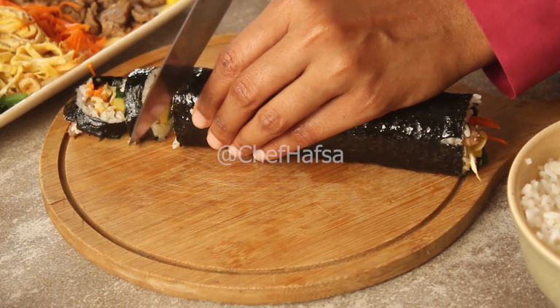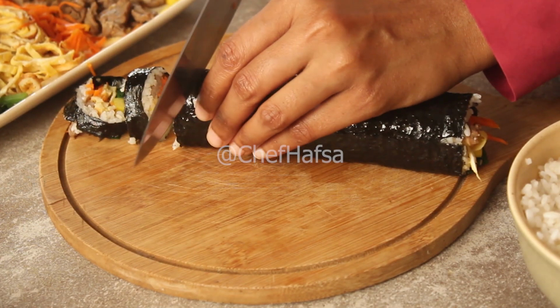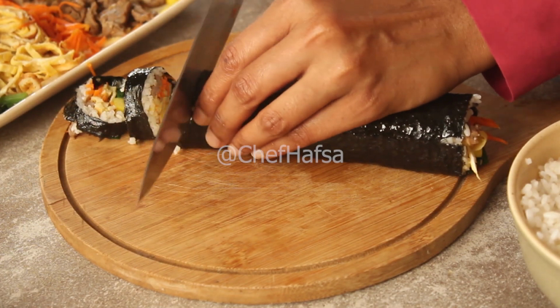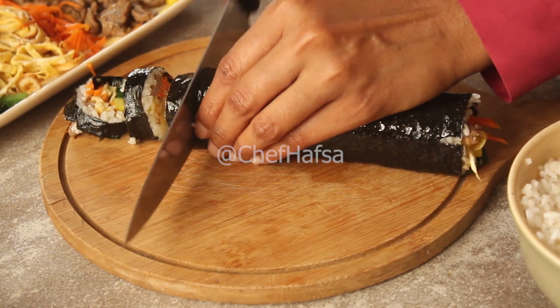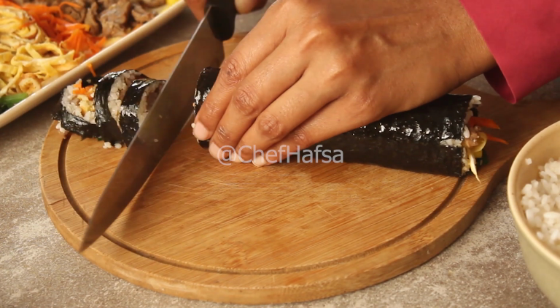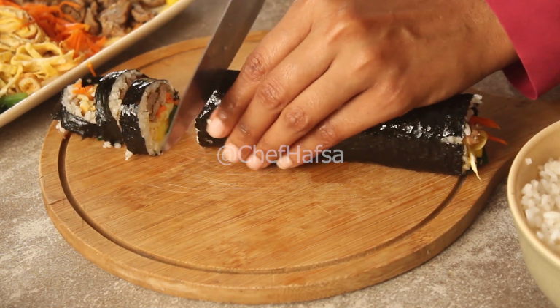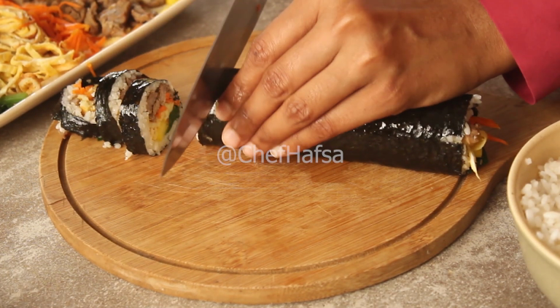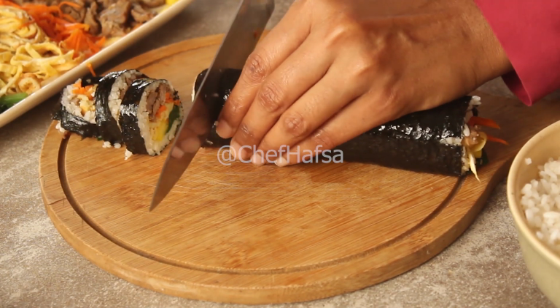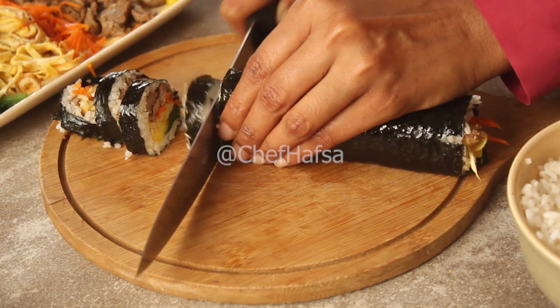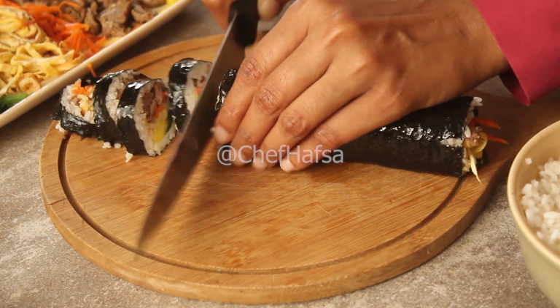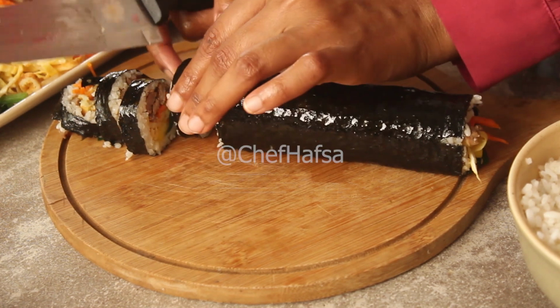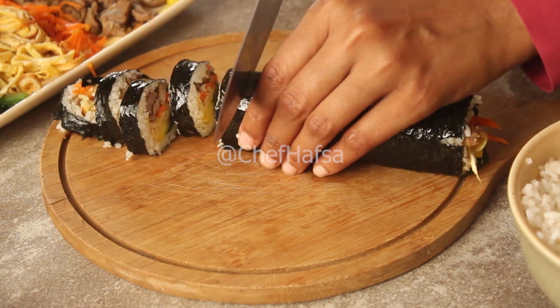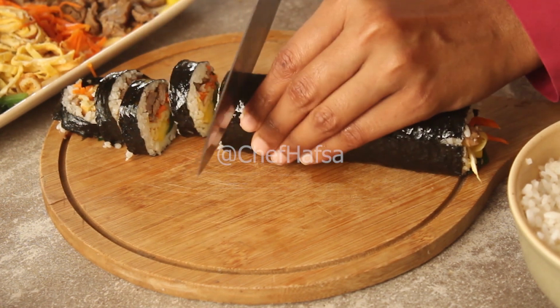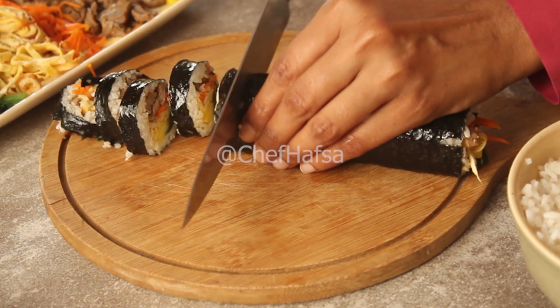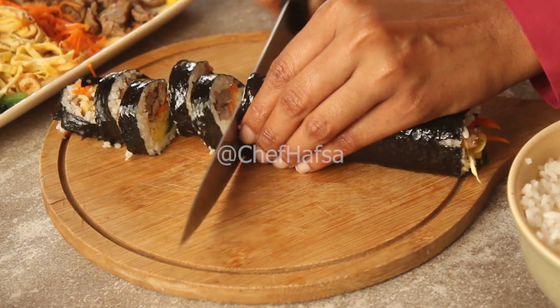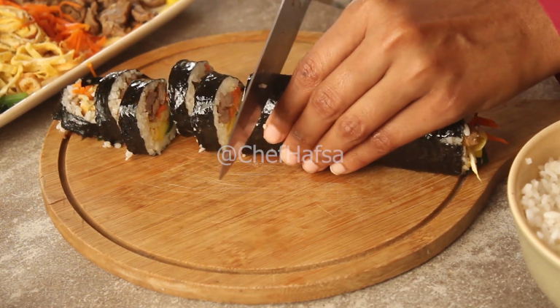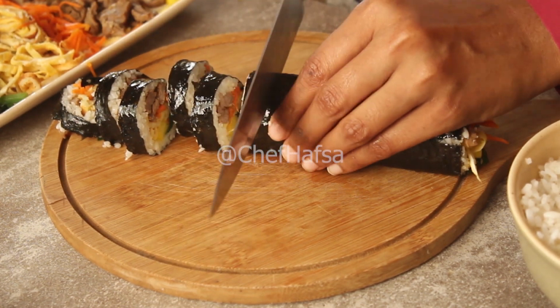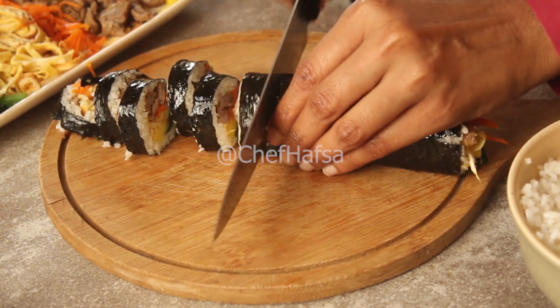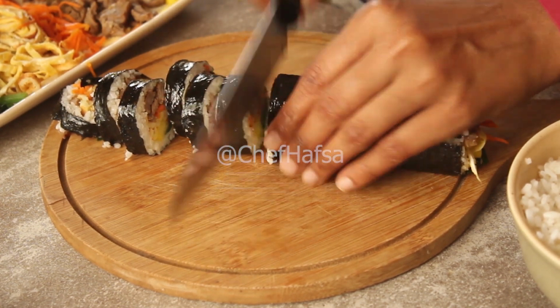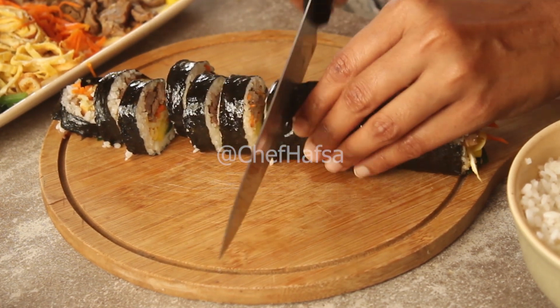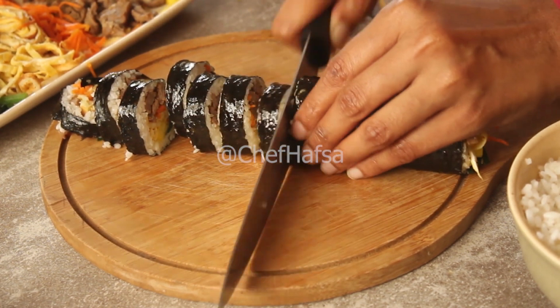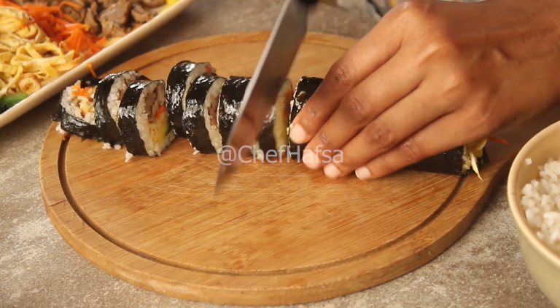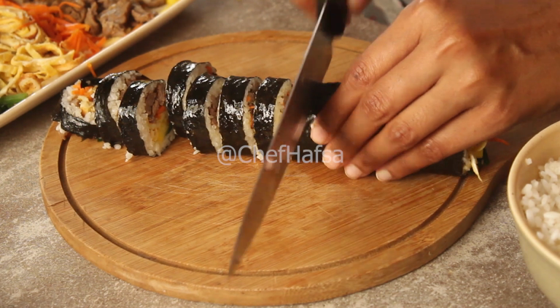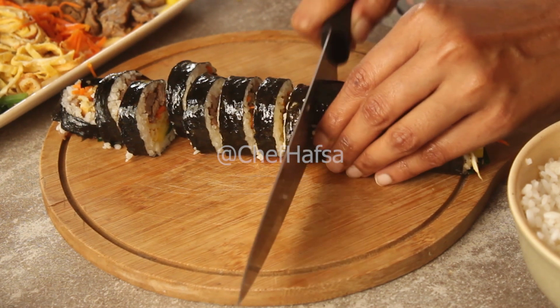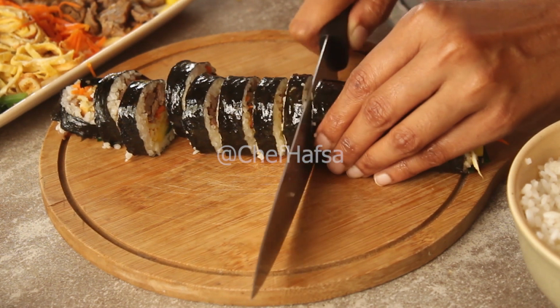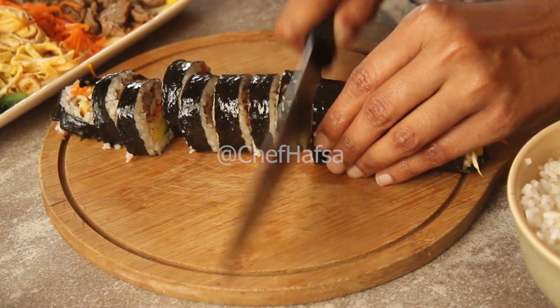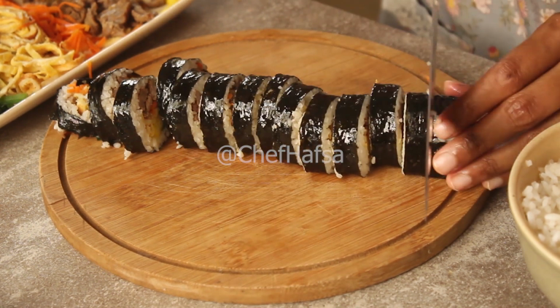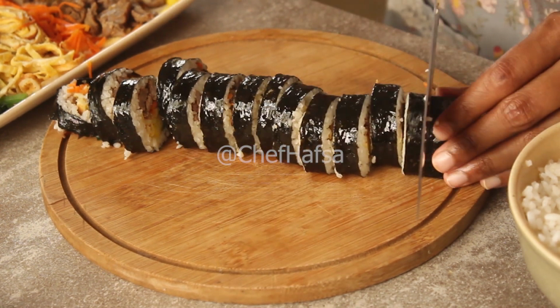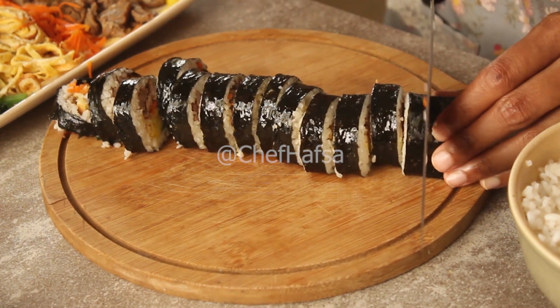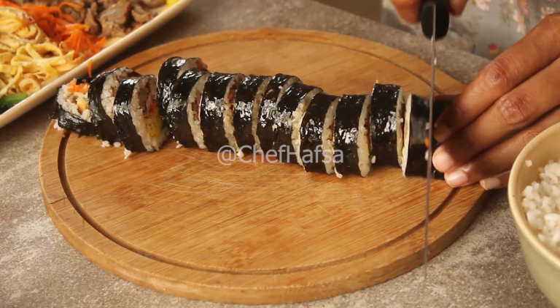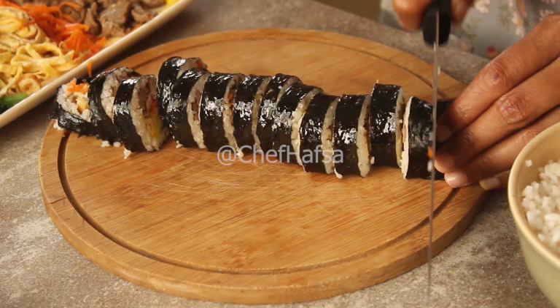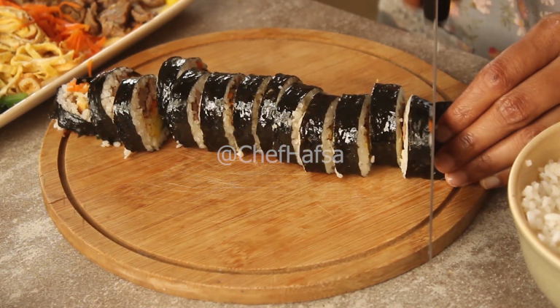Then we will cut it like this — carefully with a sharp knife. You can see the whole kimbap is ready and it looks very good.